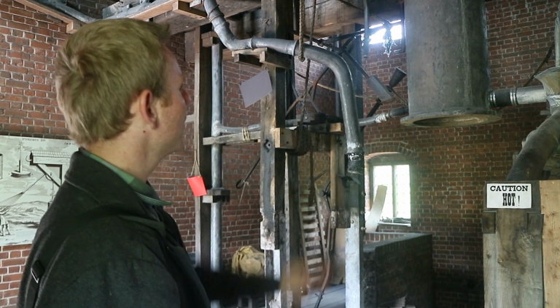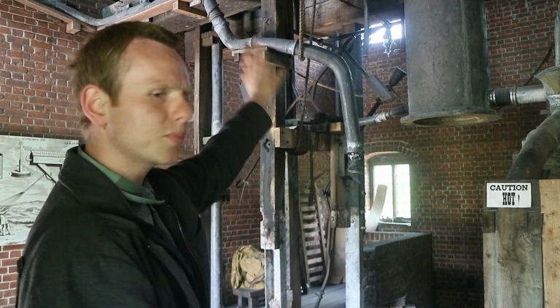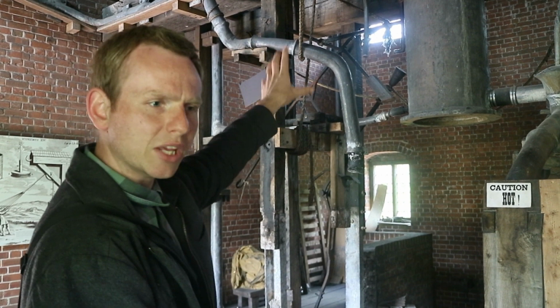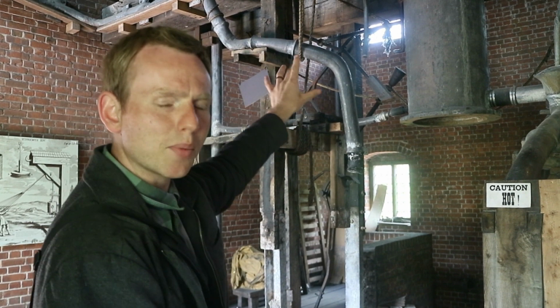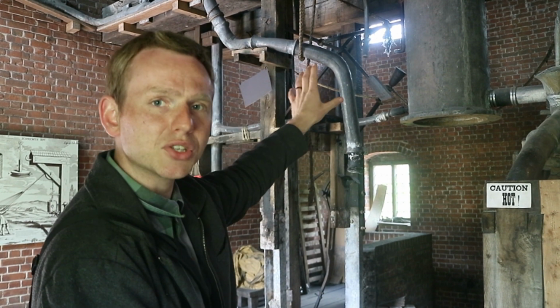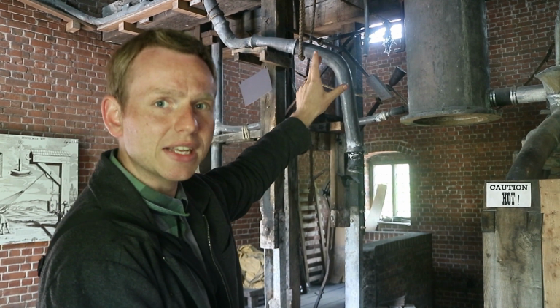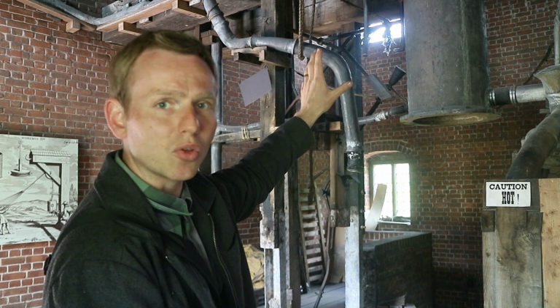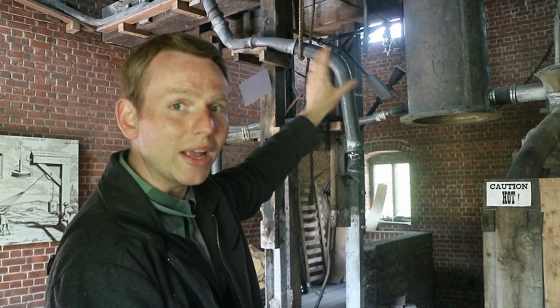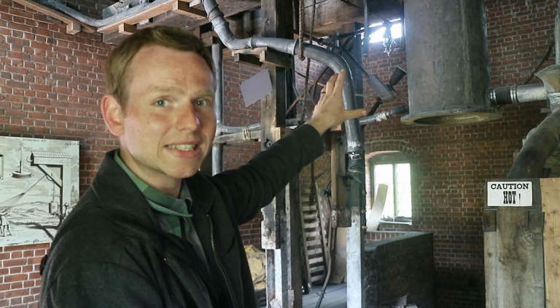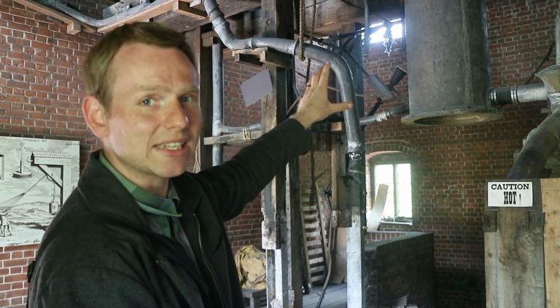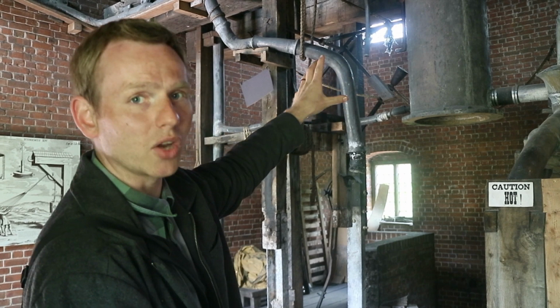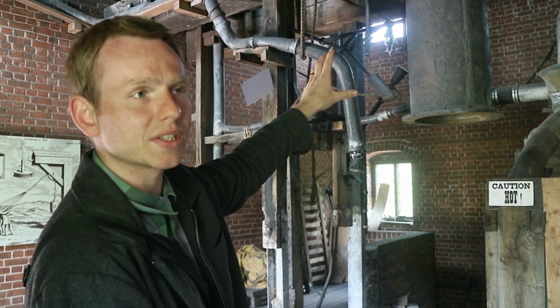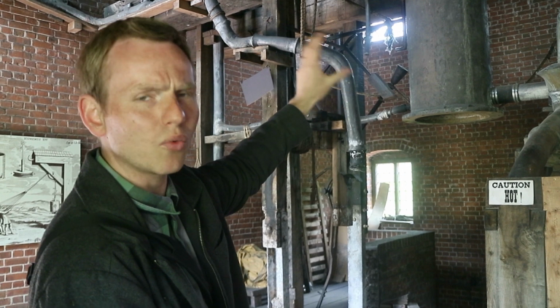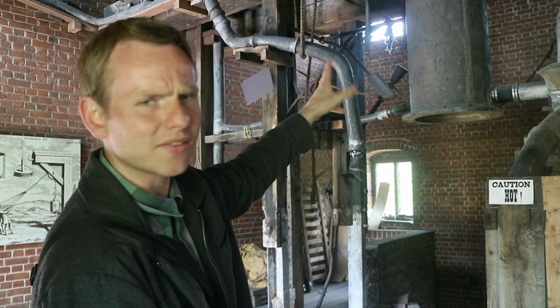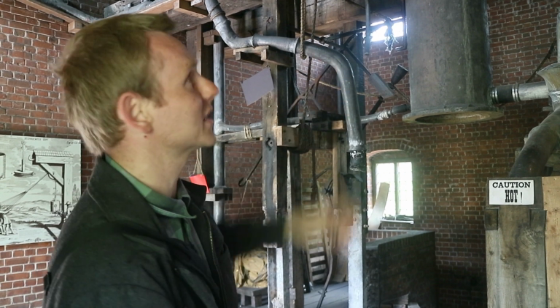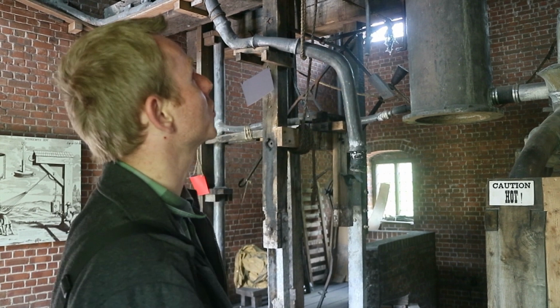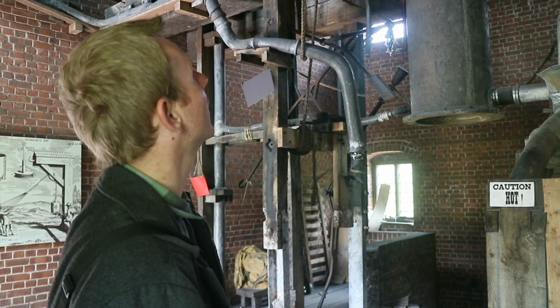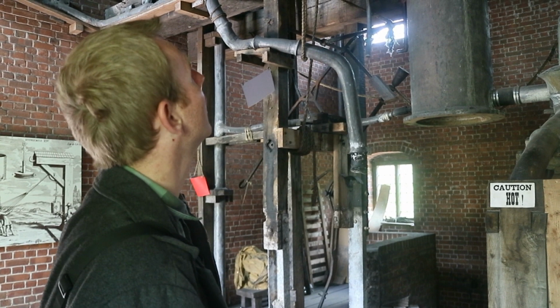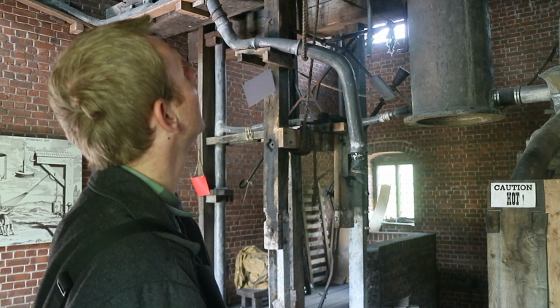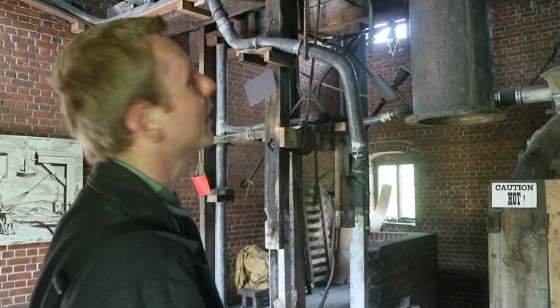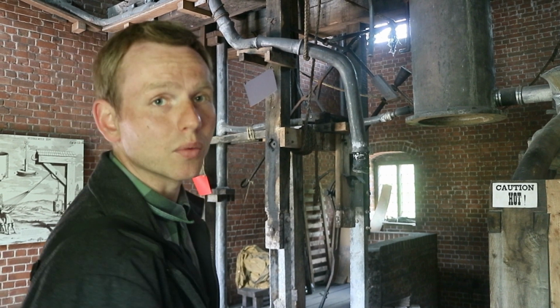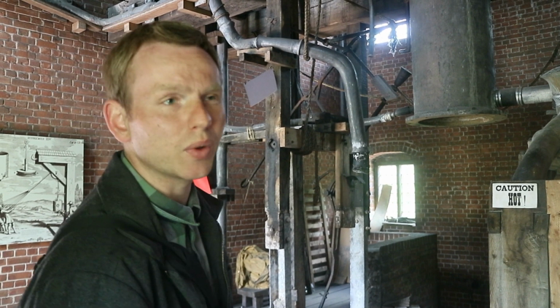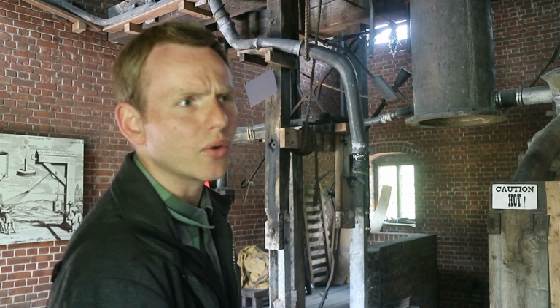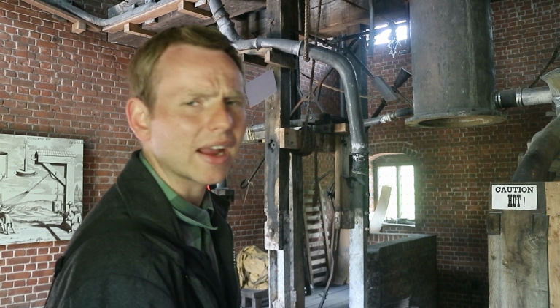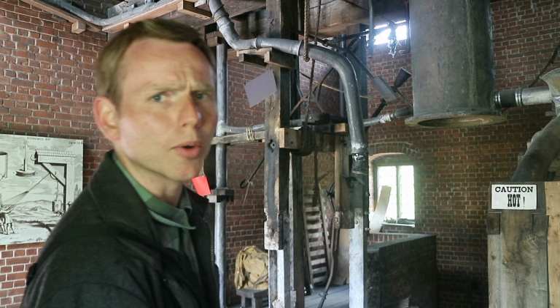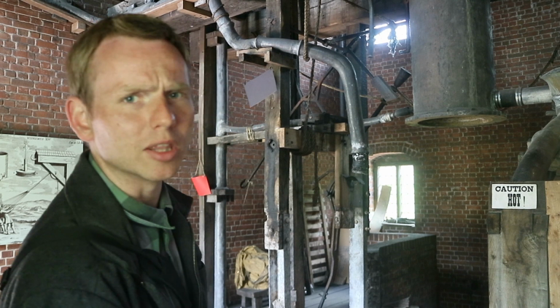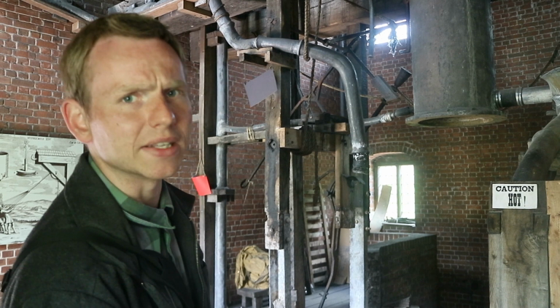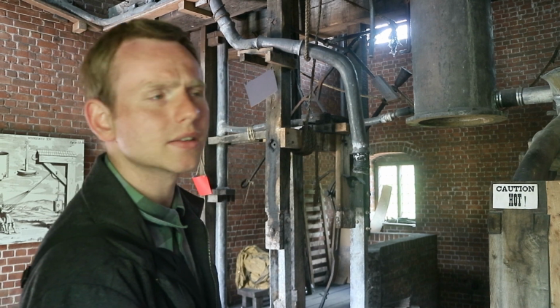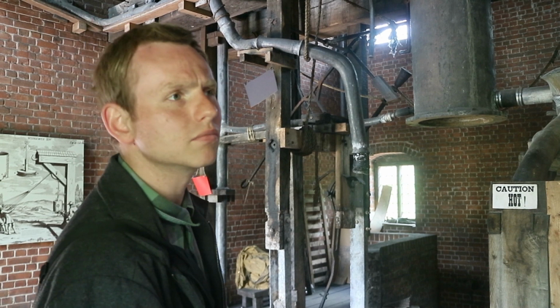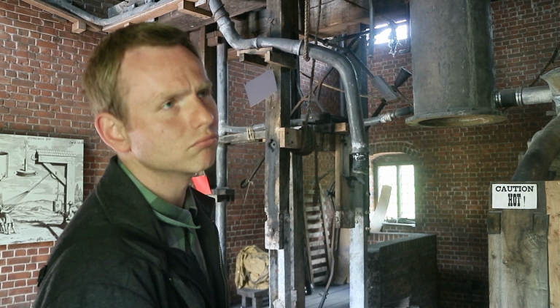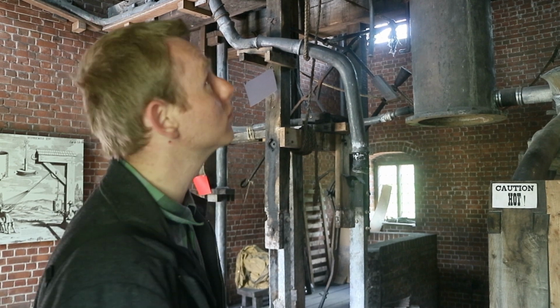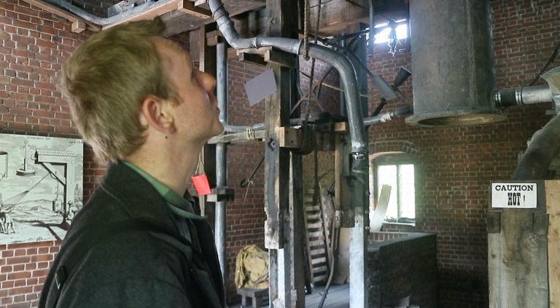This particular type of engine dates from the late 1600s — so the late 17th century — and it was really only economical in the mines, mostly.